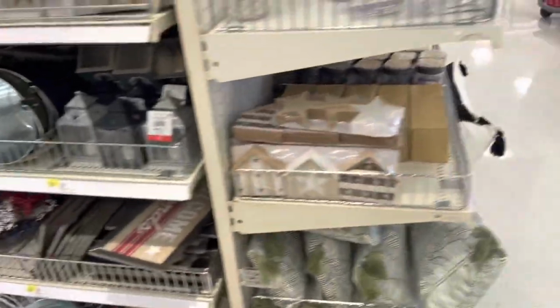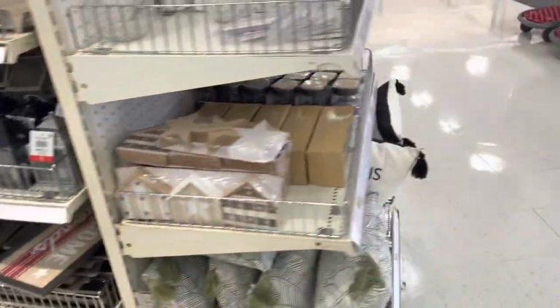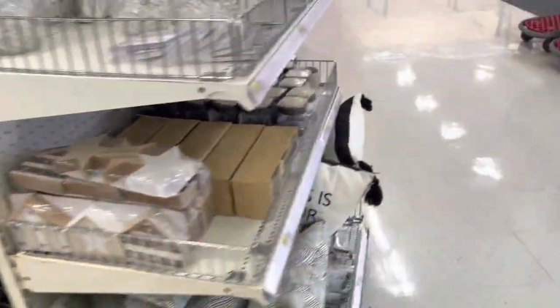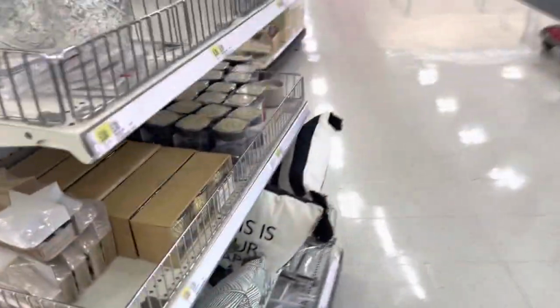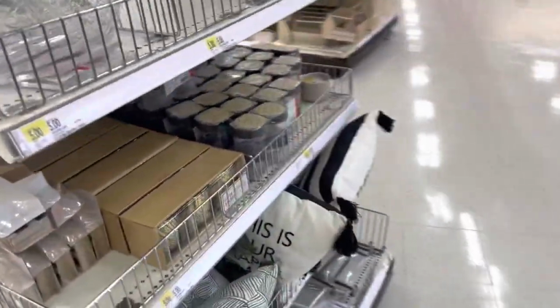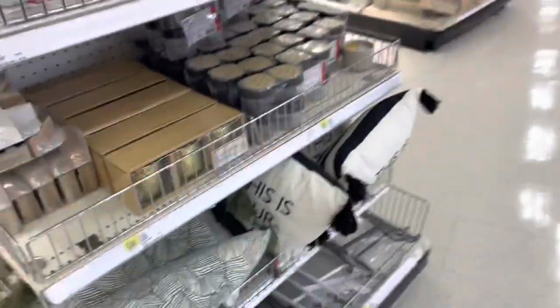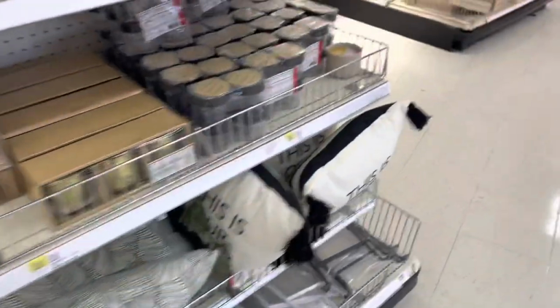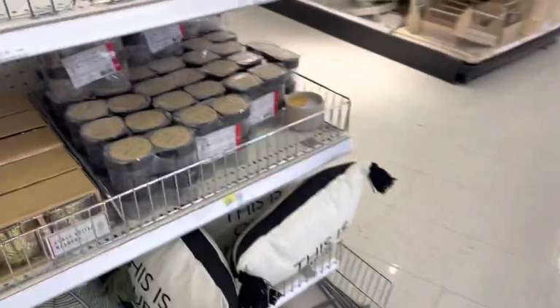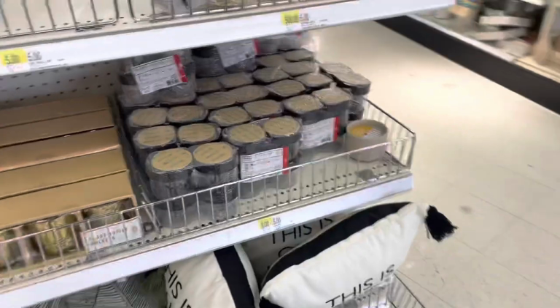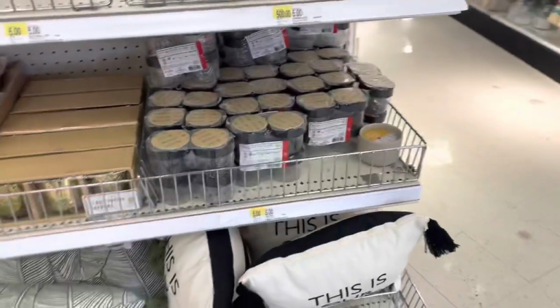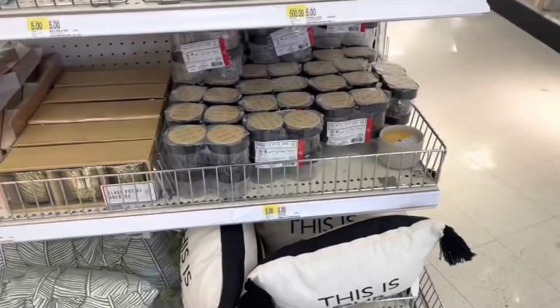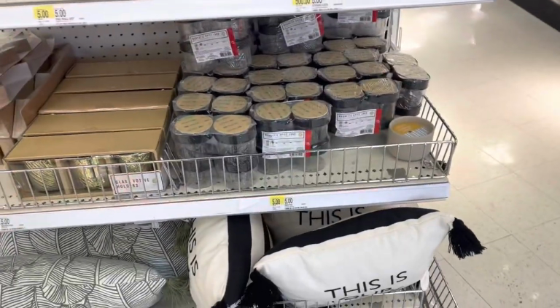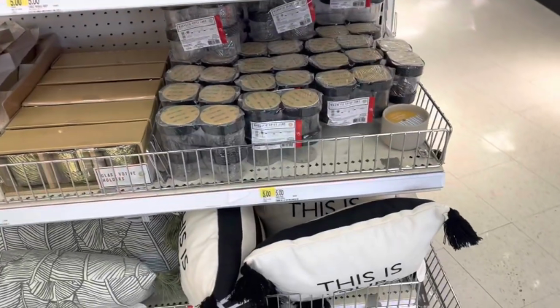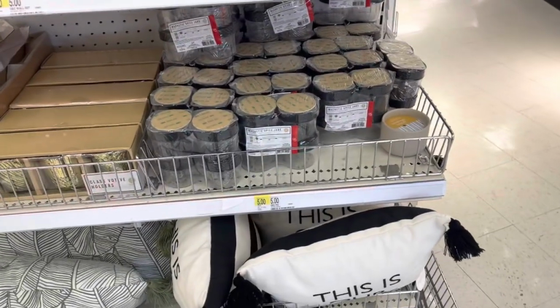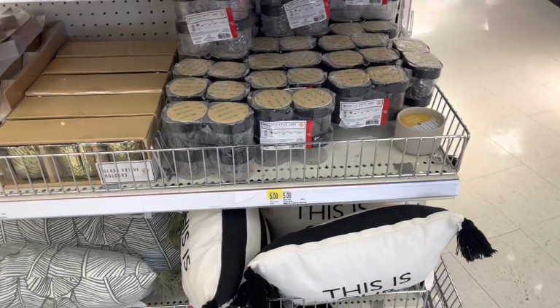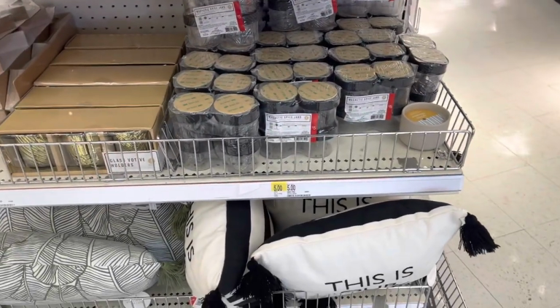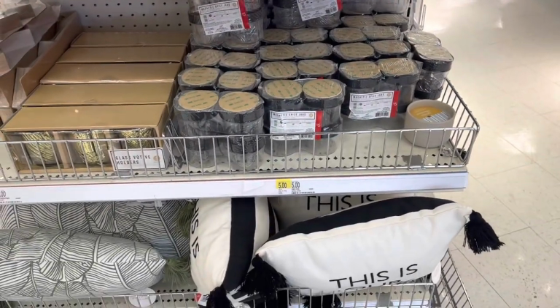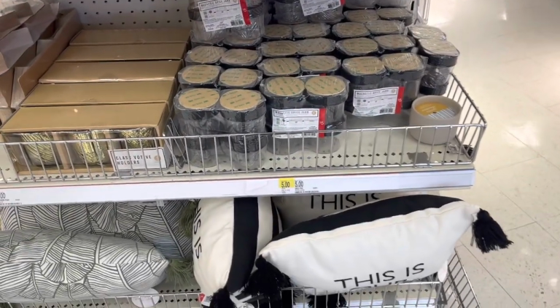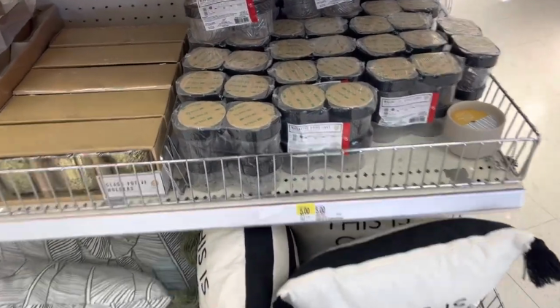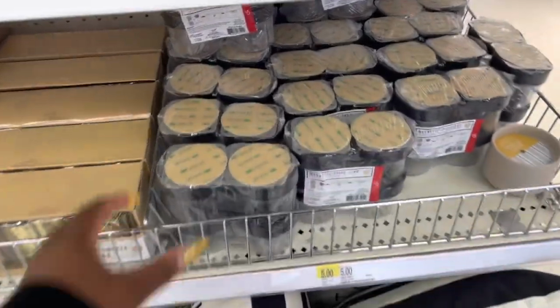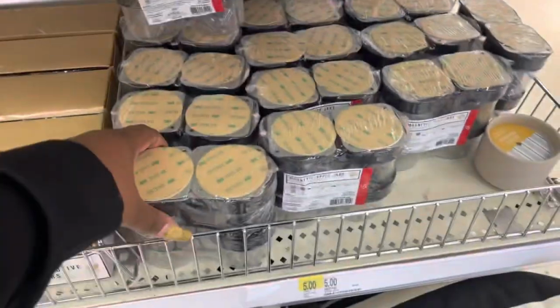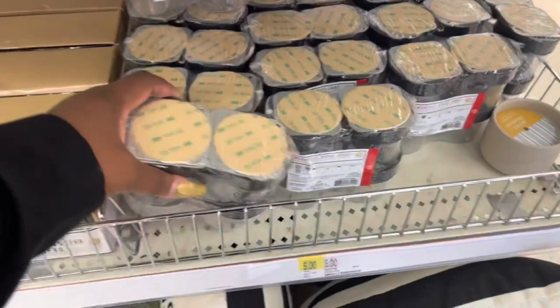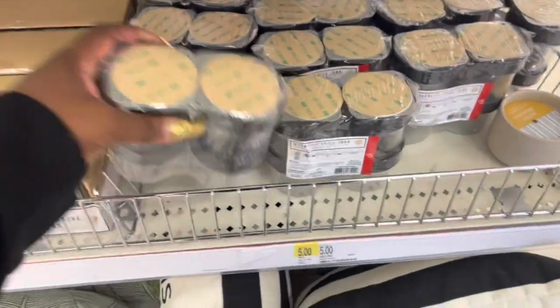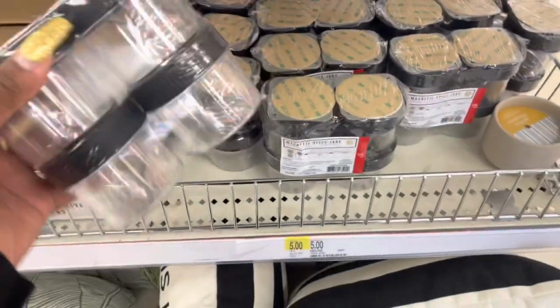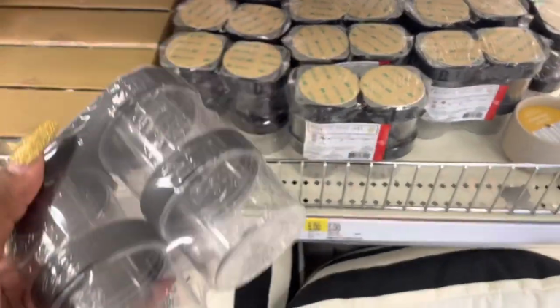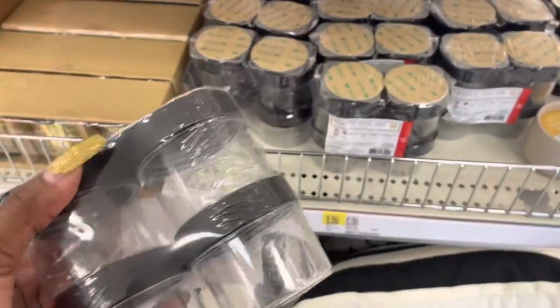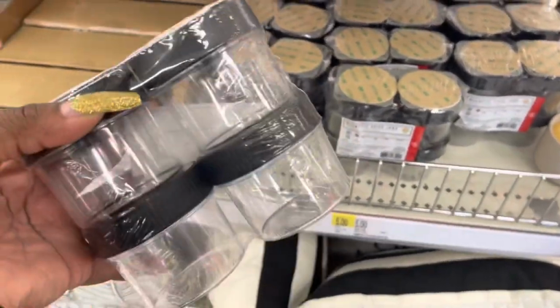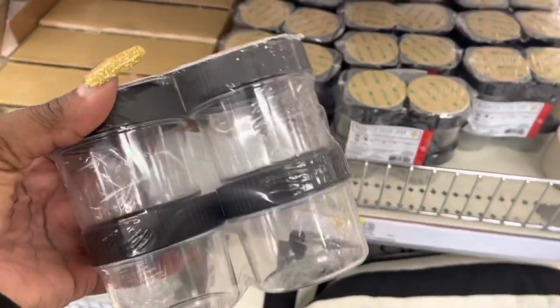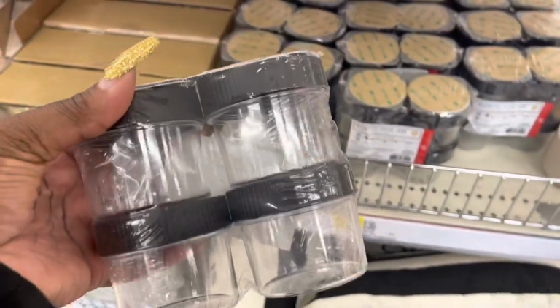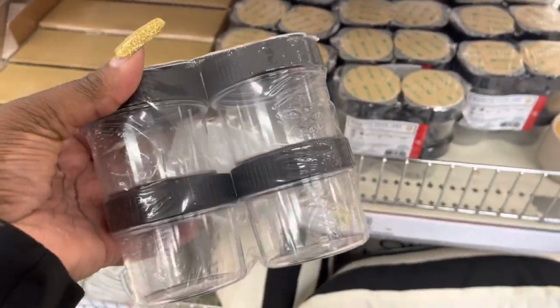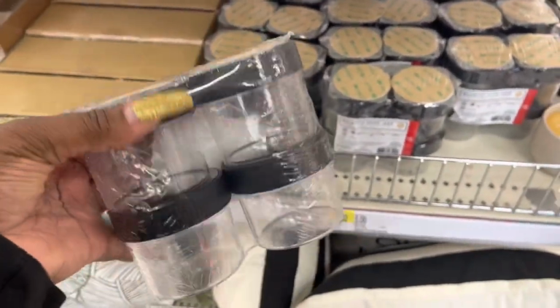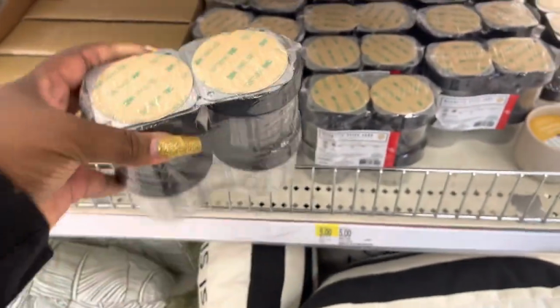I'm going to start over here so I don't forget. They have all of this stuff right here — the jars, magnetic spice jars. These are five dollars.